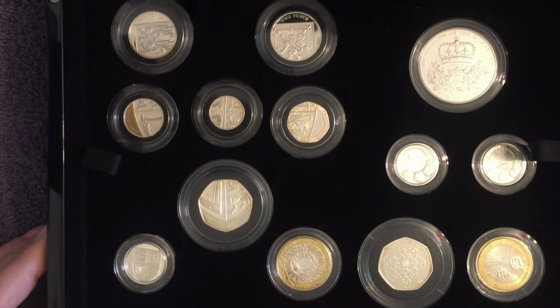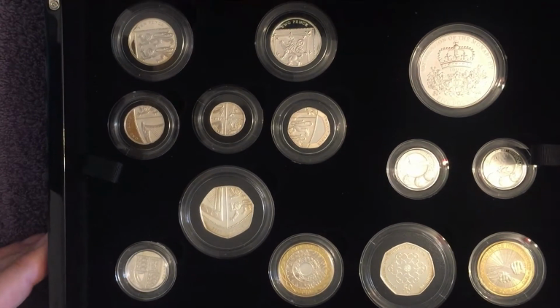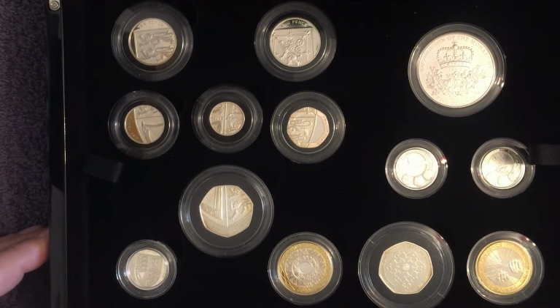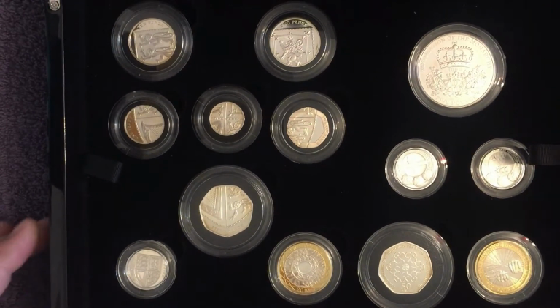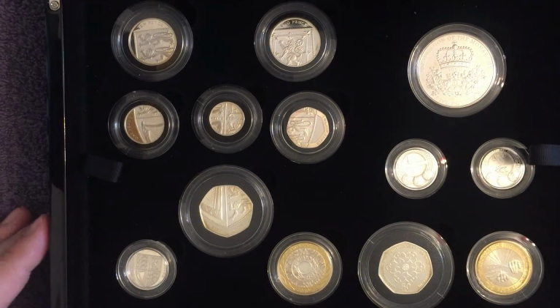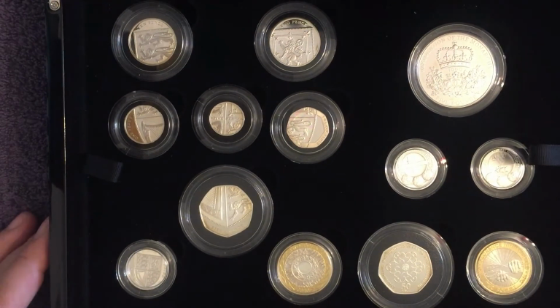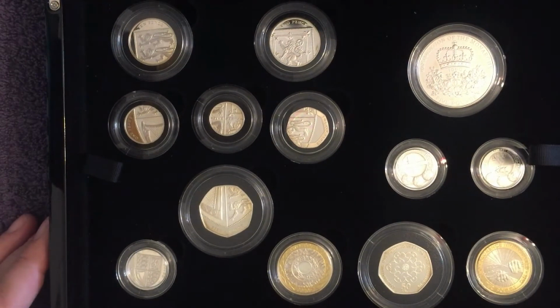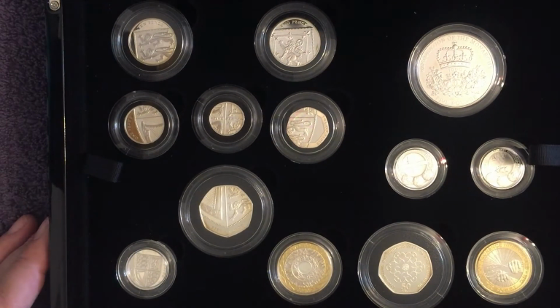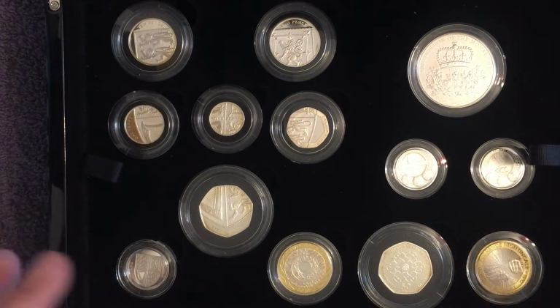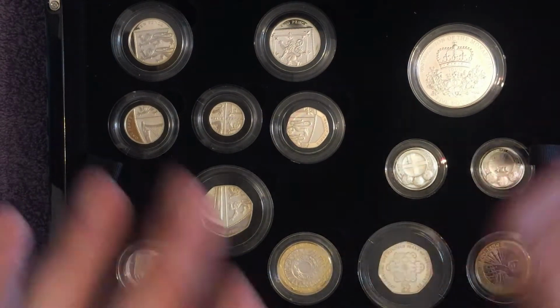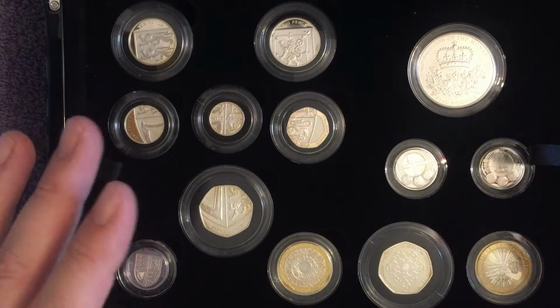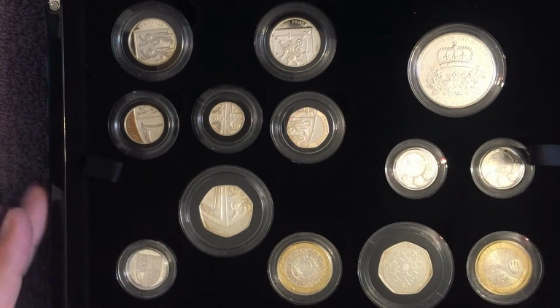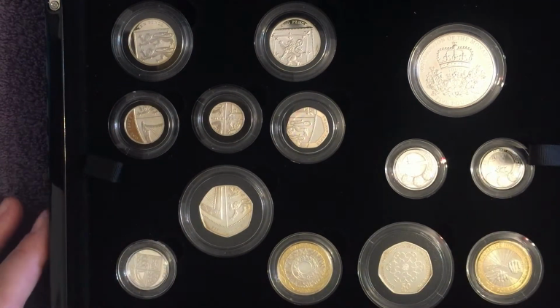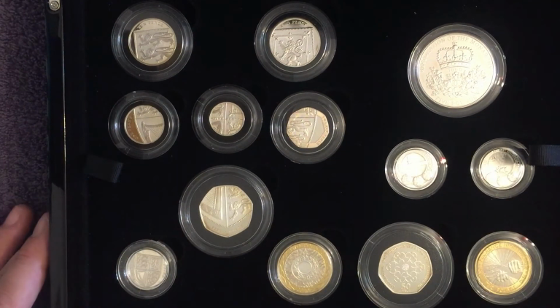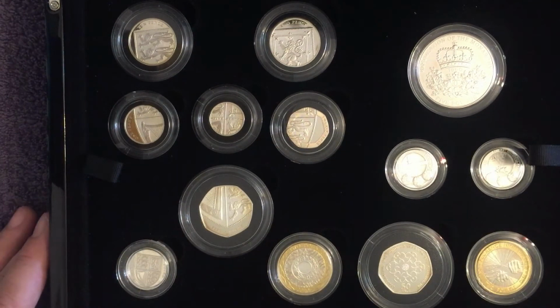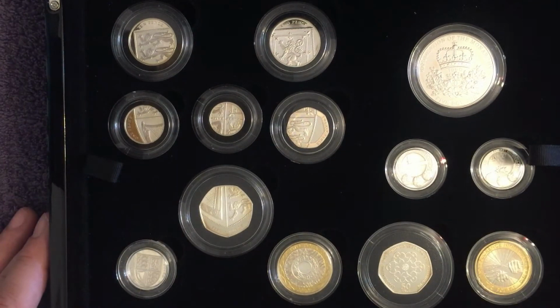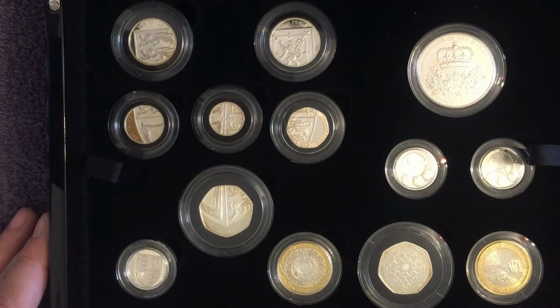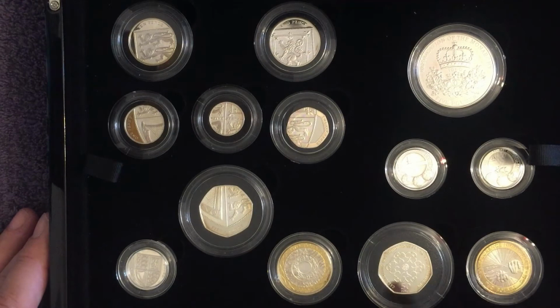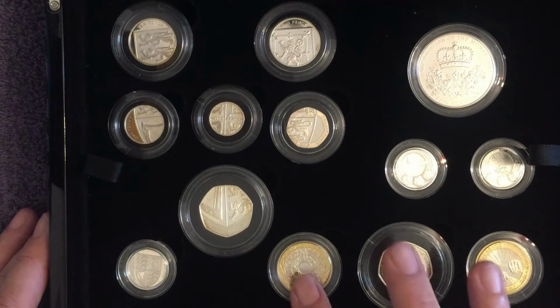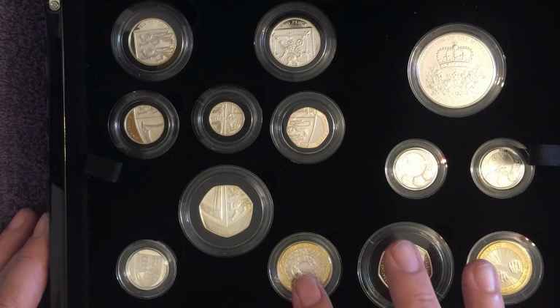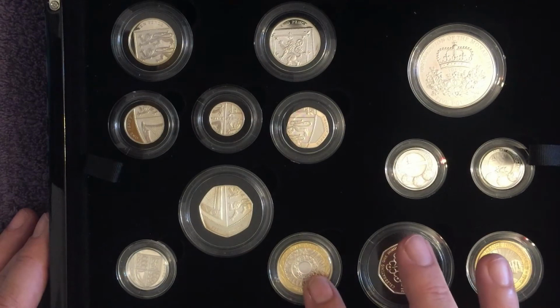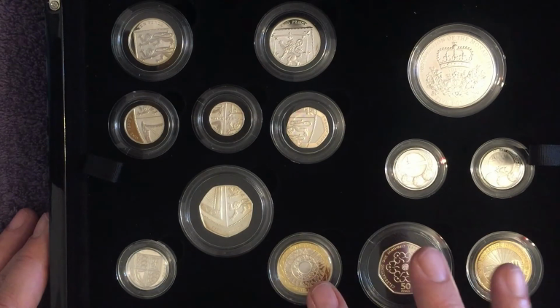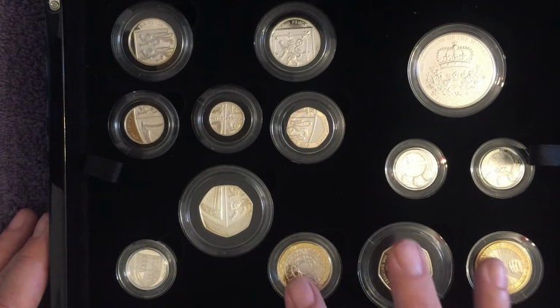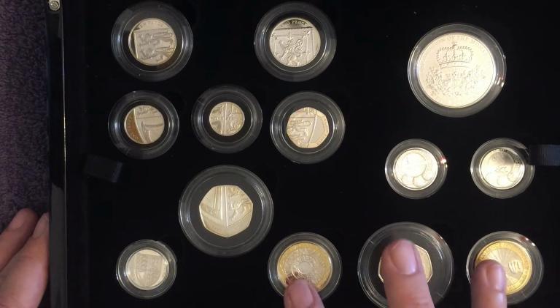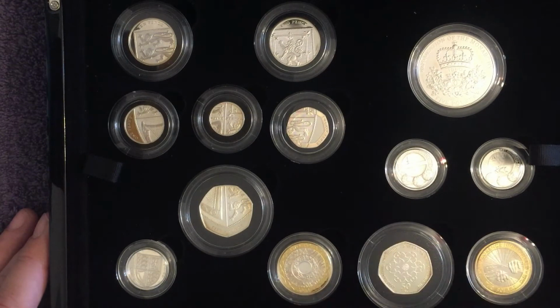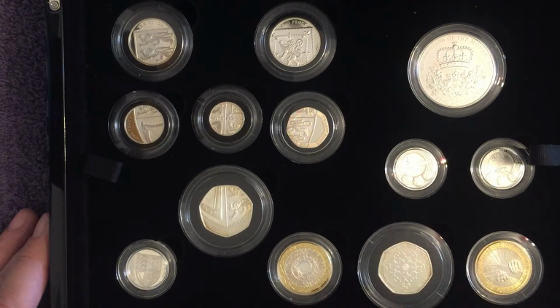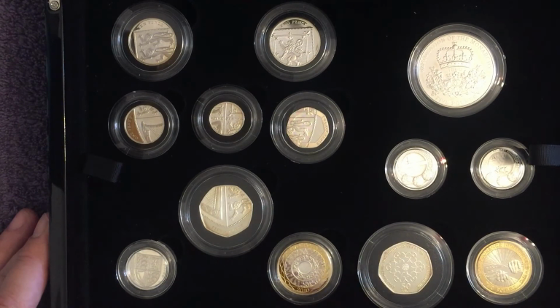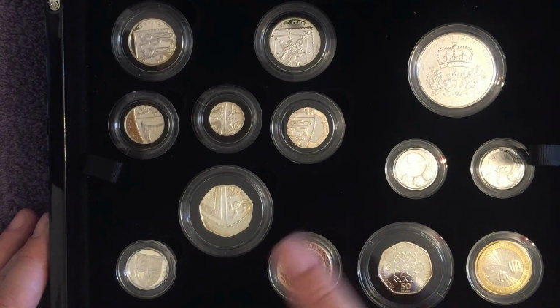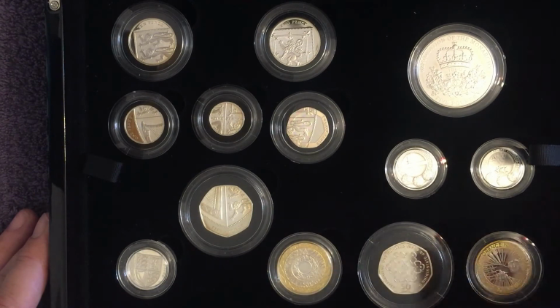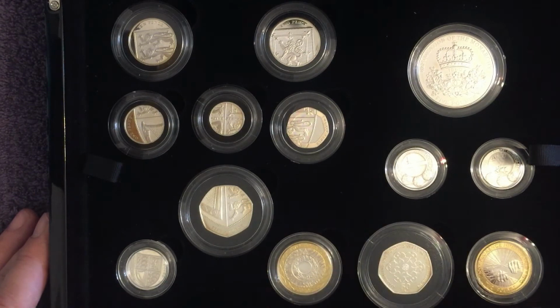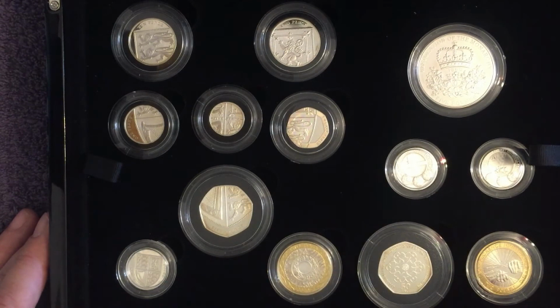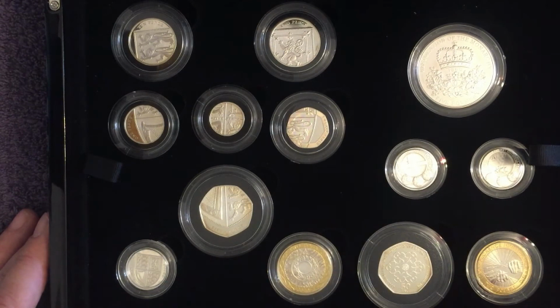Absolutely stunning little coin set this, all minted in 925 sterling silver with the two pound coins having gold plating on the outer.